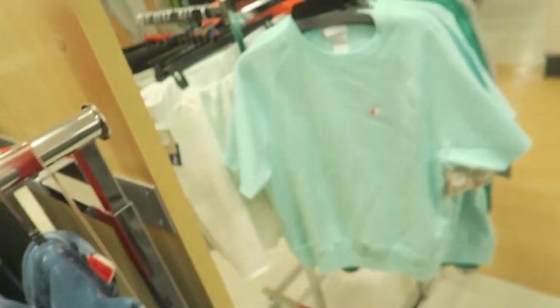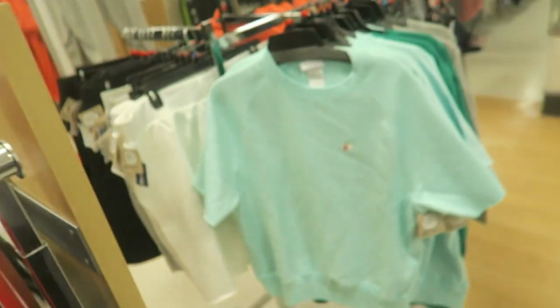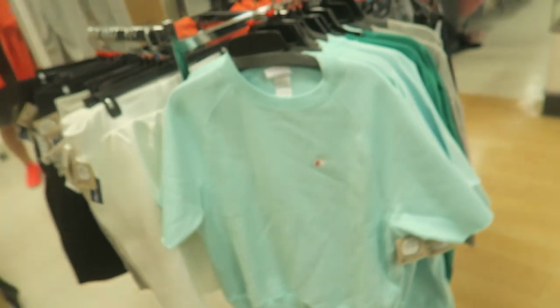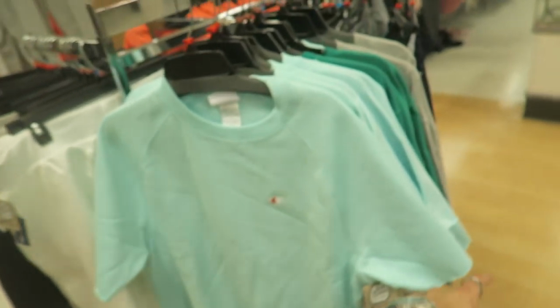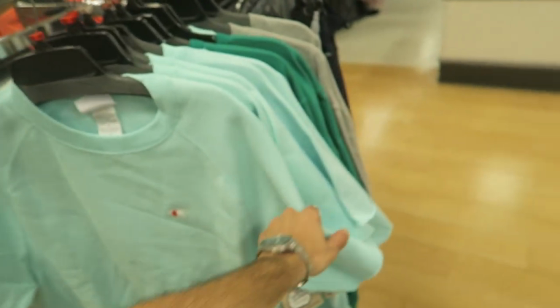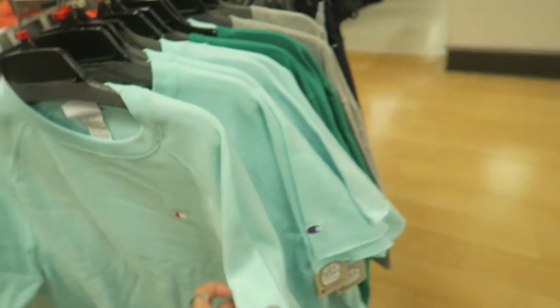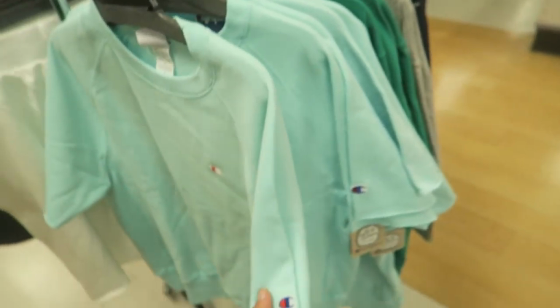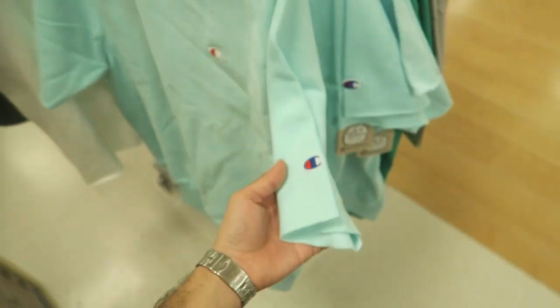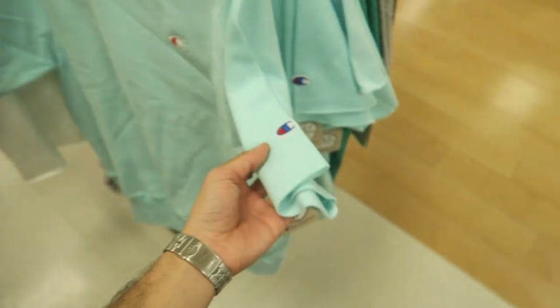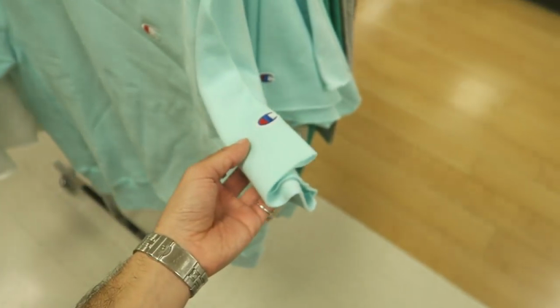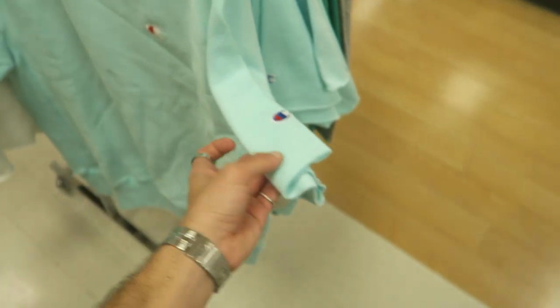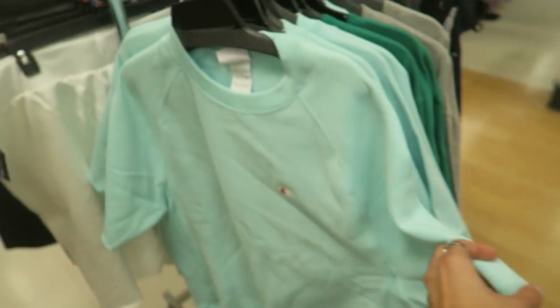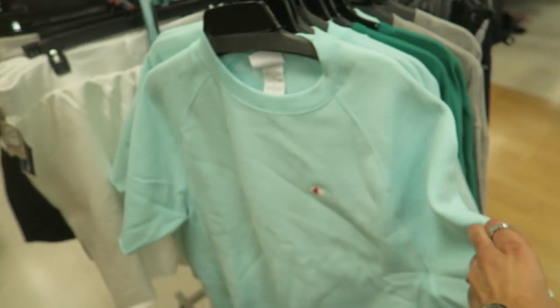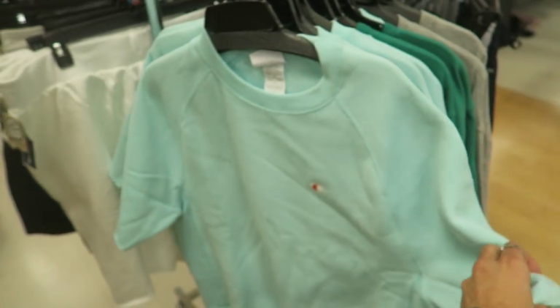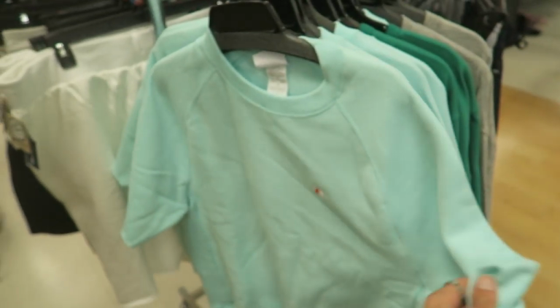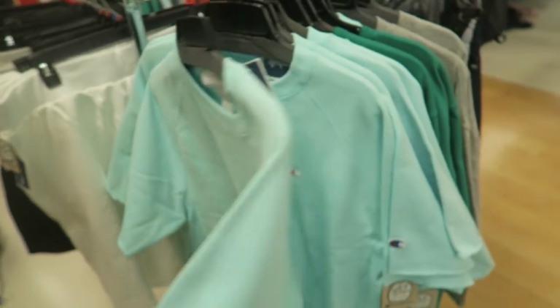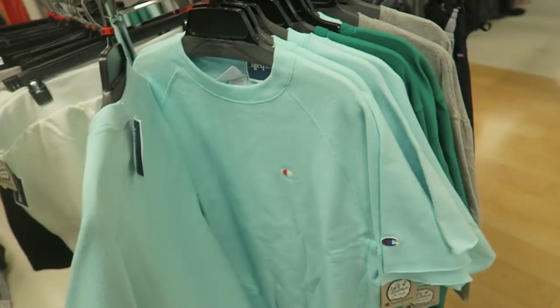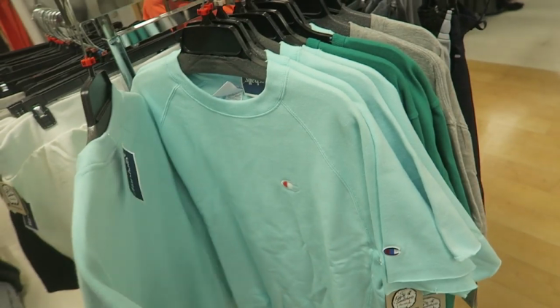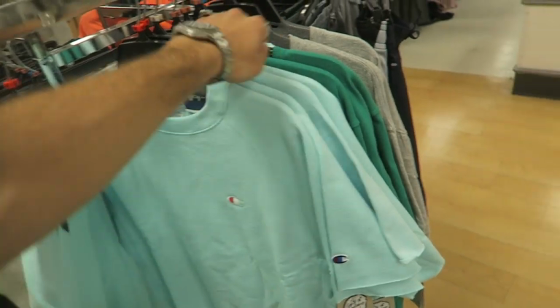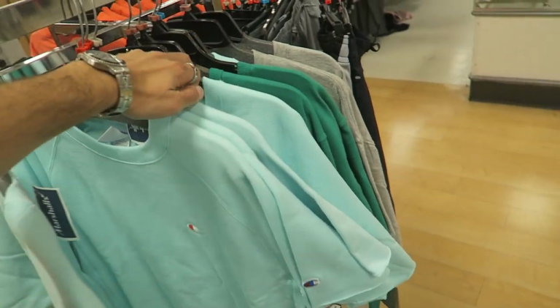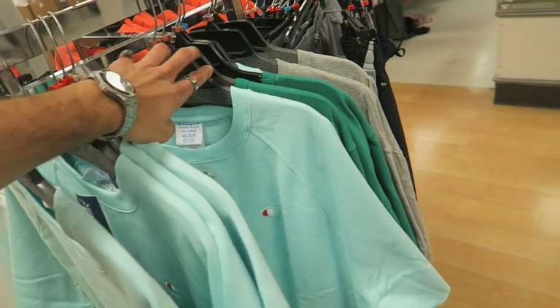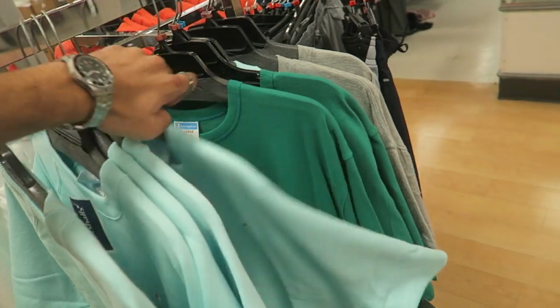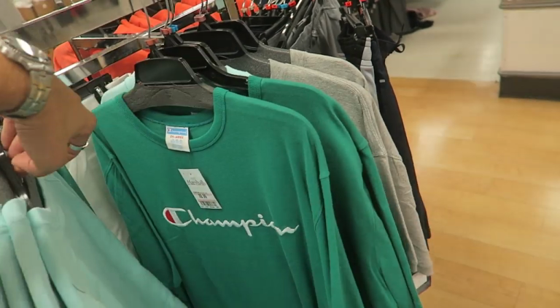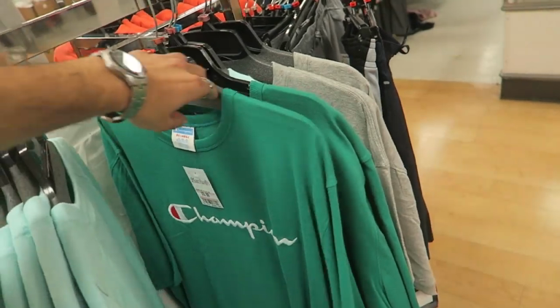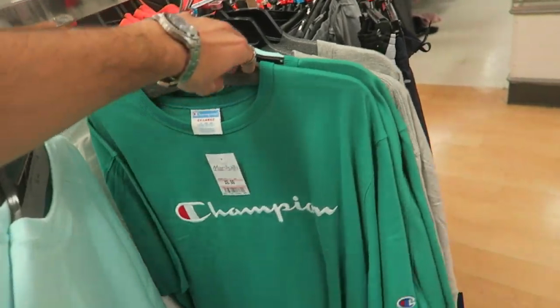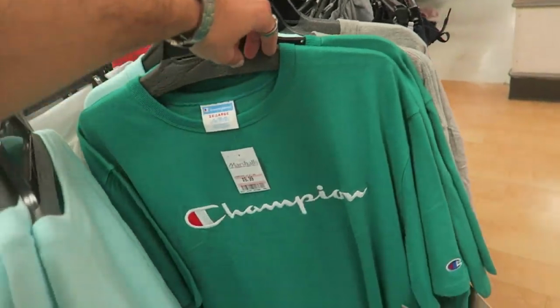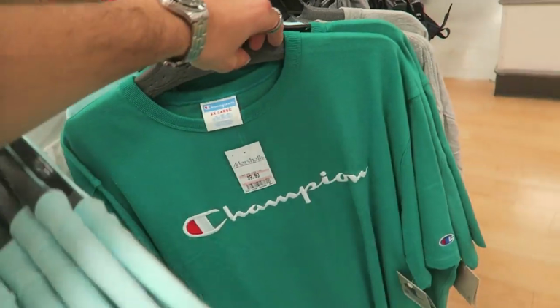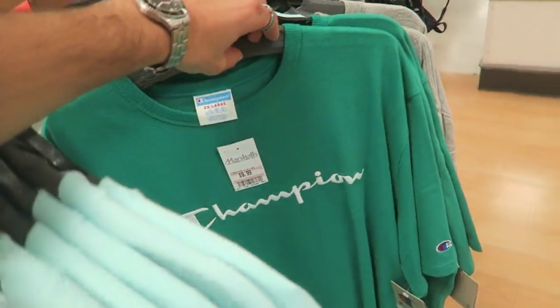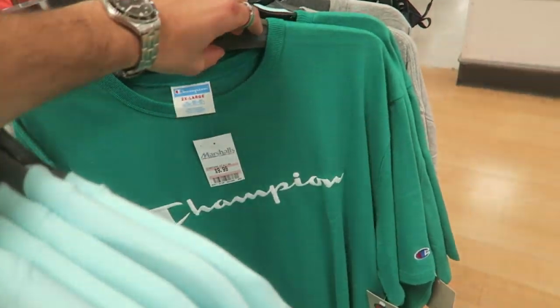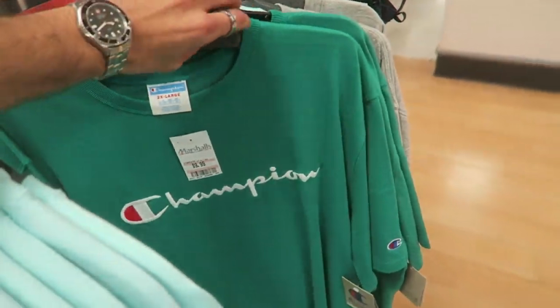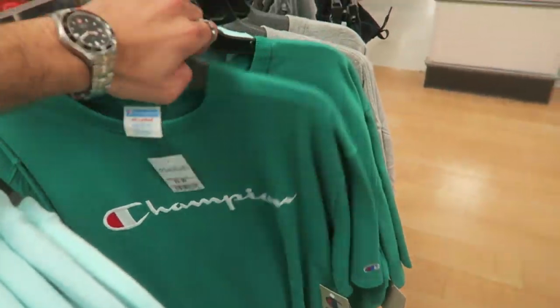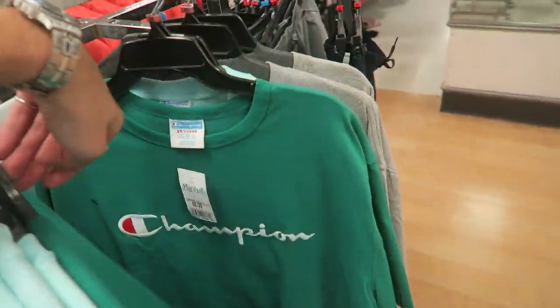I saw this over here — look at these cut-off sleeves. I was like, where are the sleeves? They're all cut off. Embroidered logo, $10.